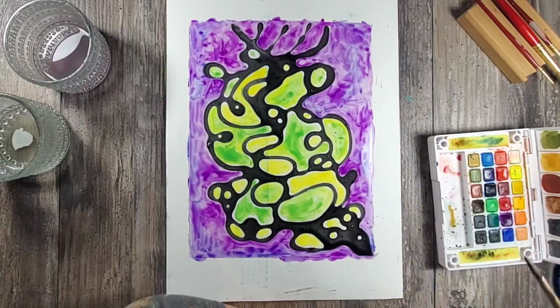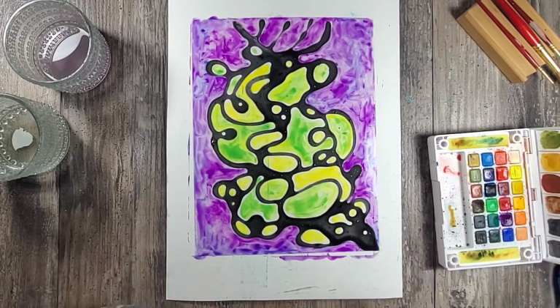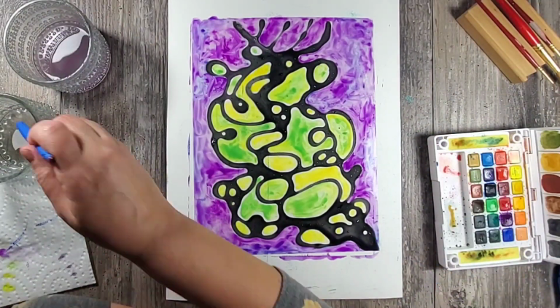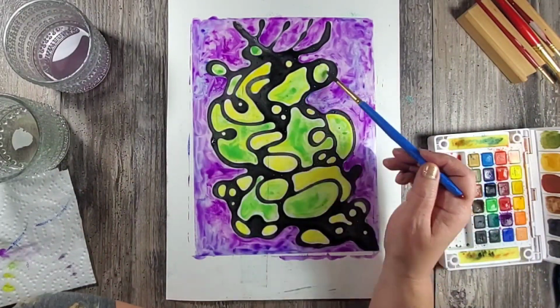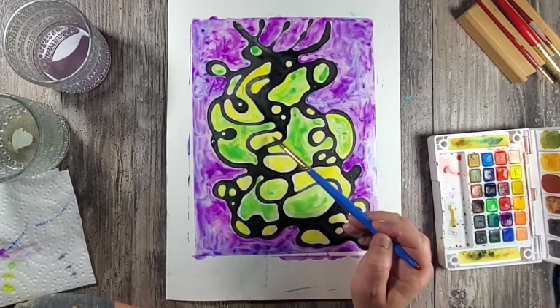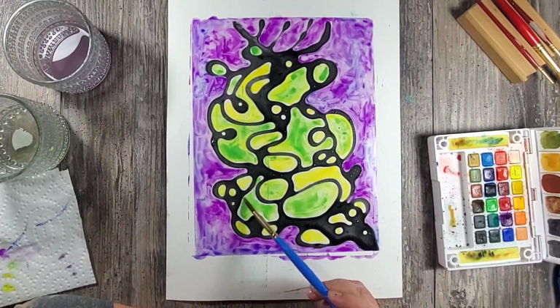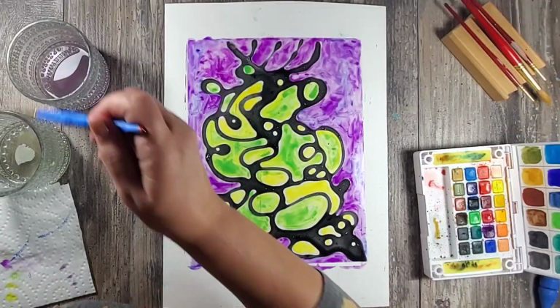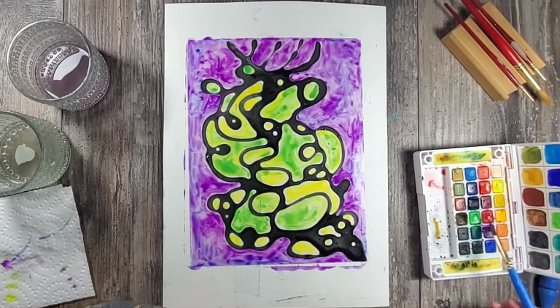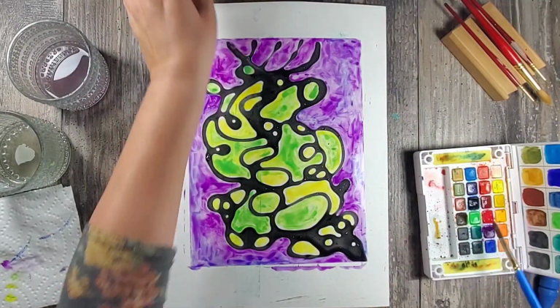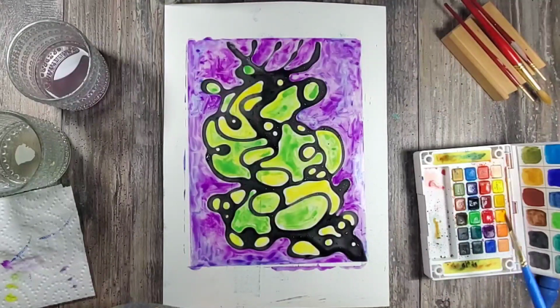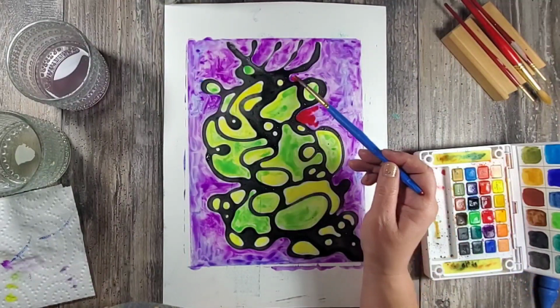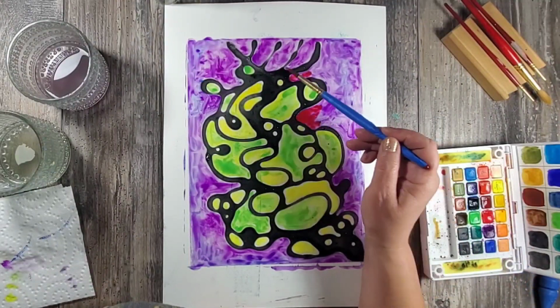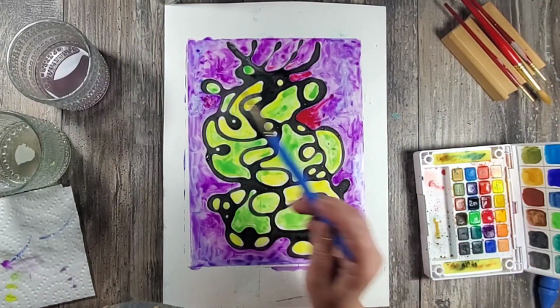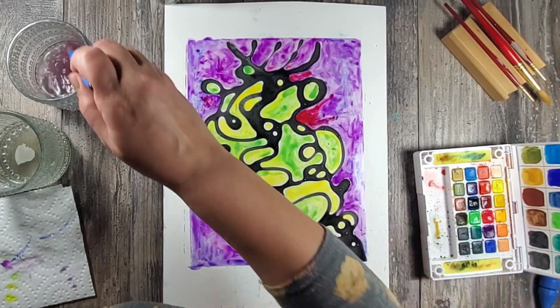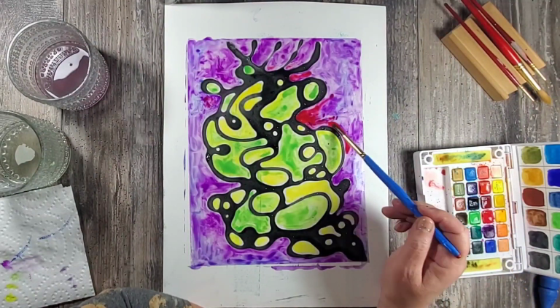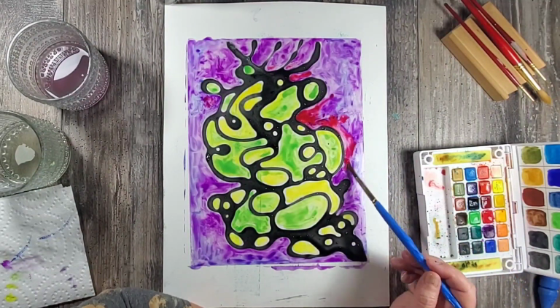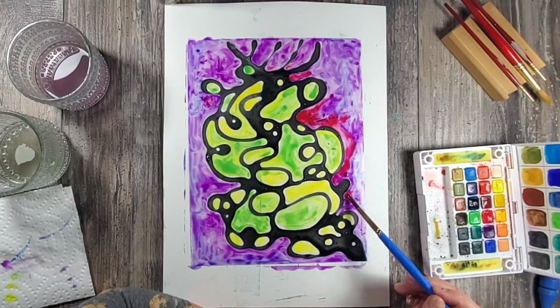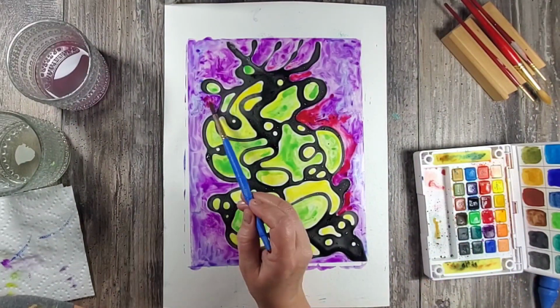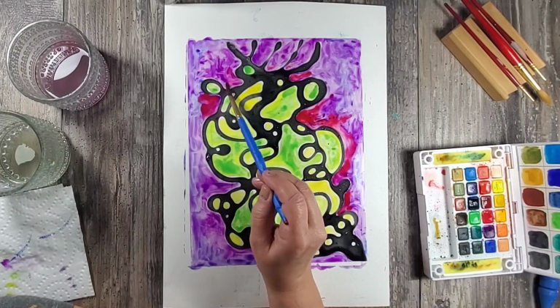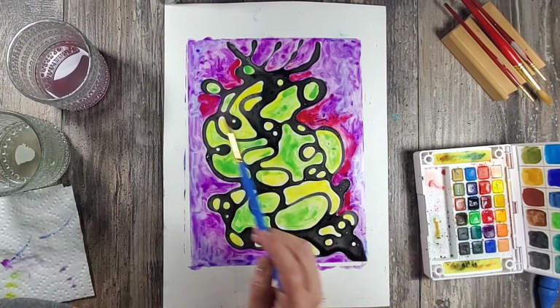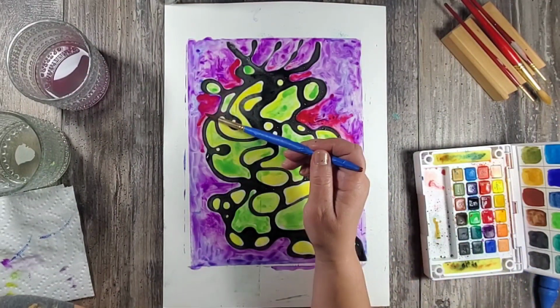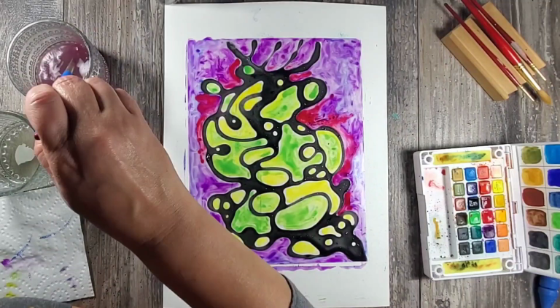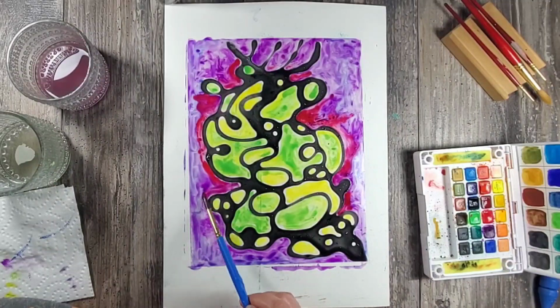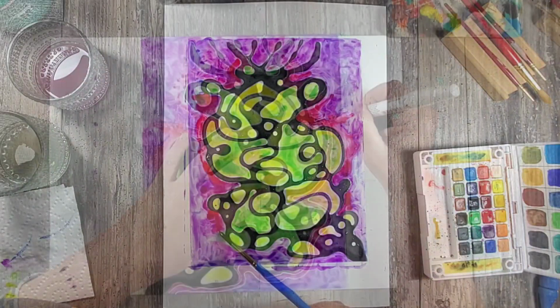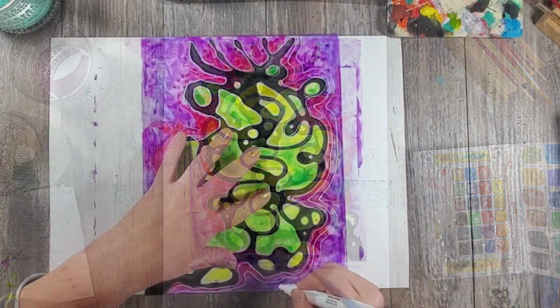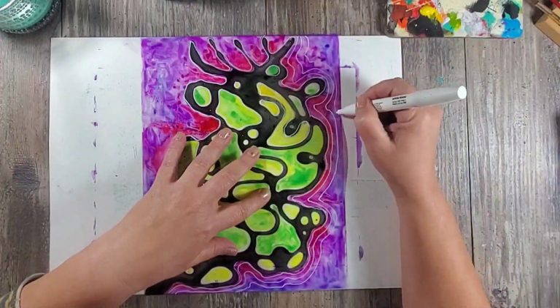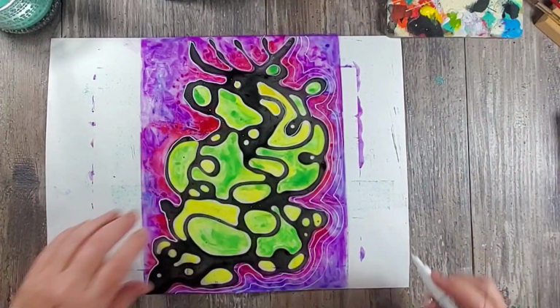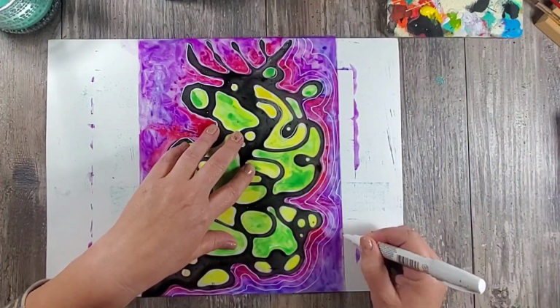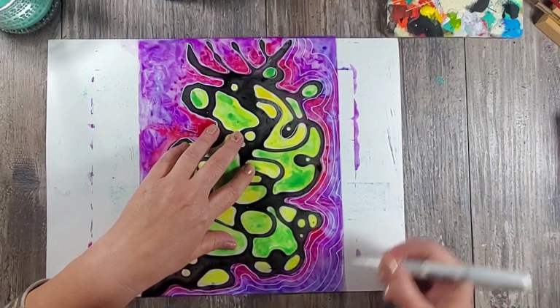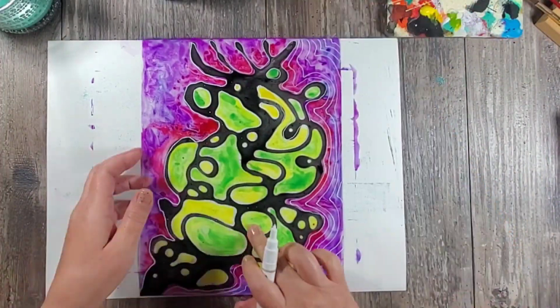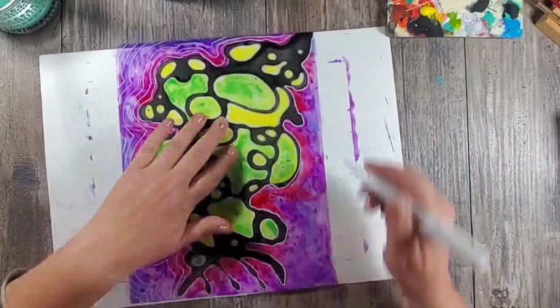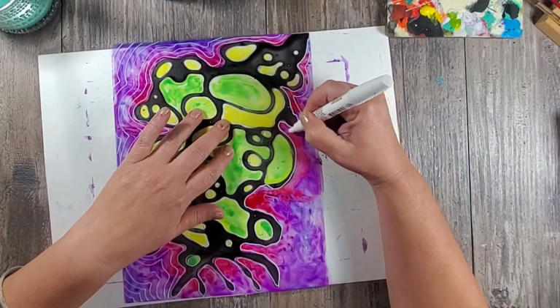I really loved mixing a couple of colors together, and to make them even darker I would let one layer dry and then go back in with an even darker color just to give it a little bit more pop.